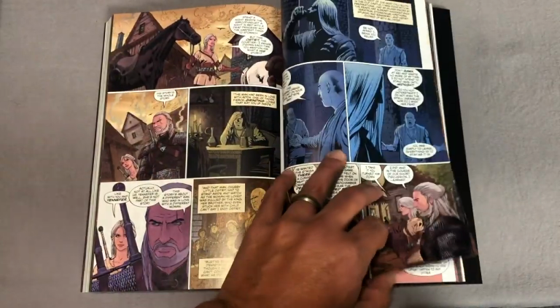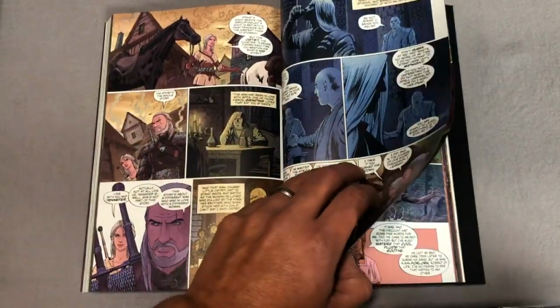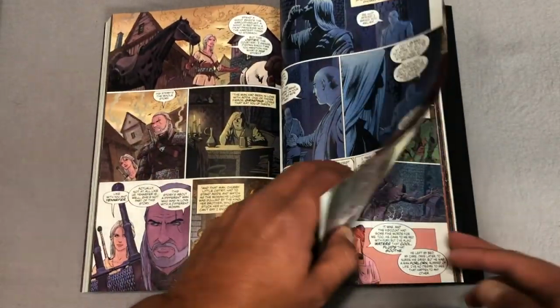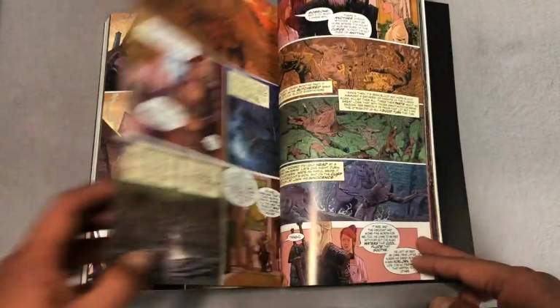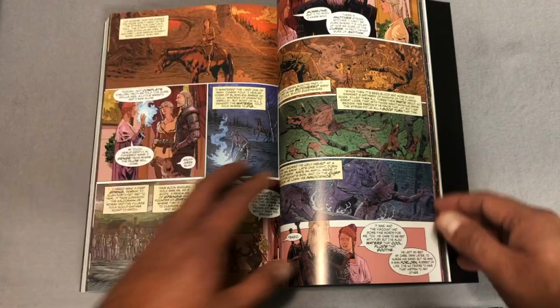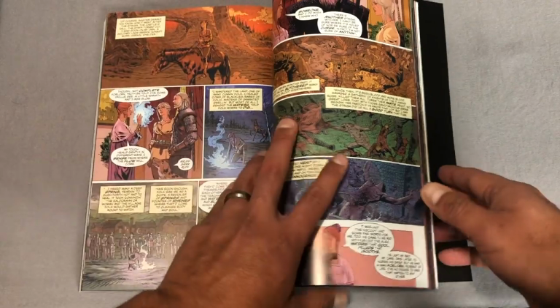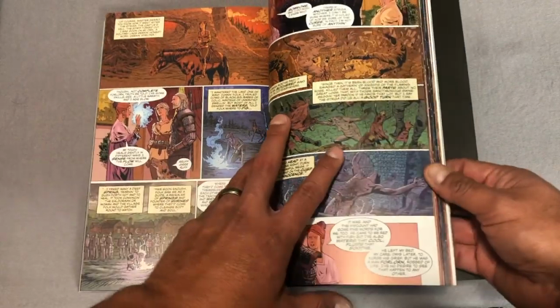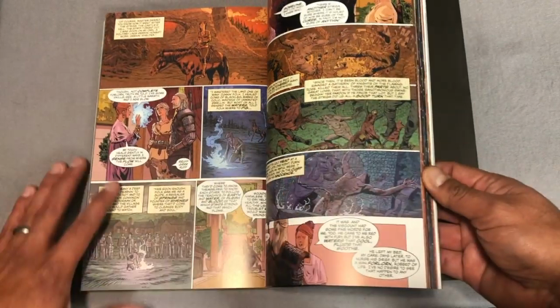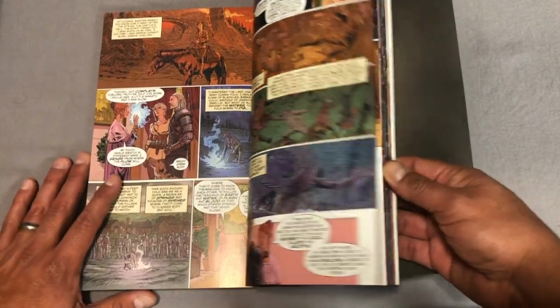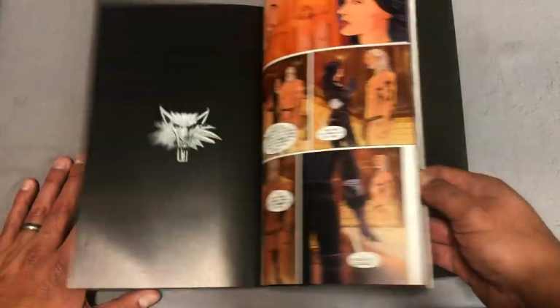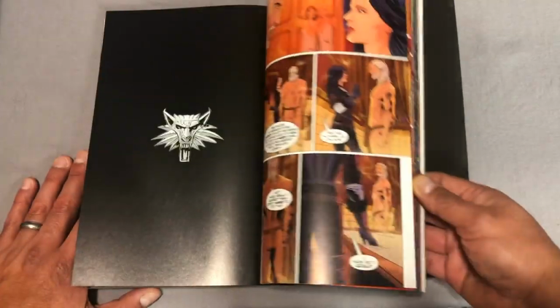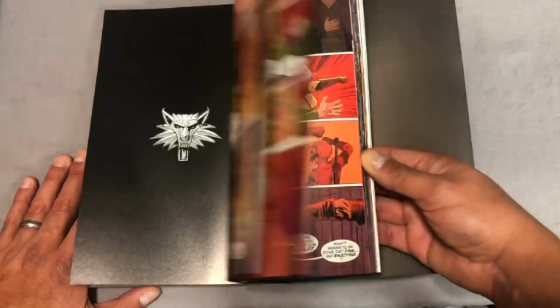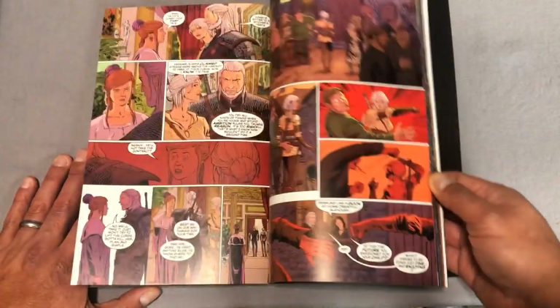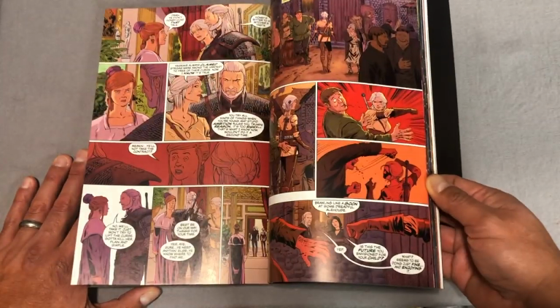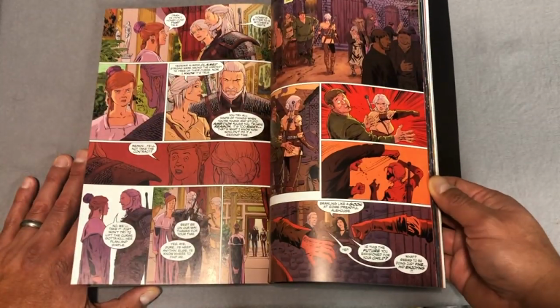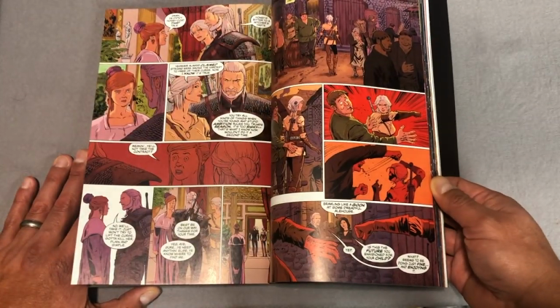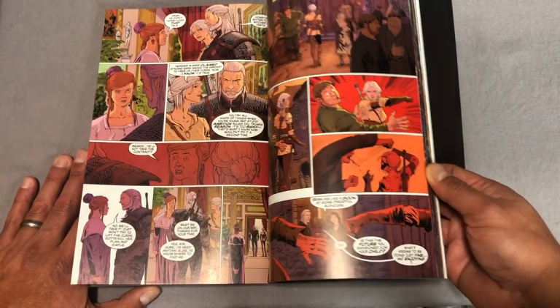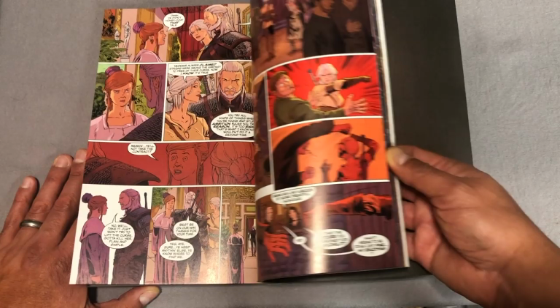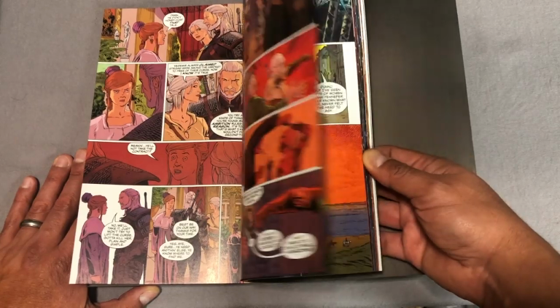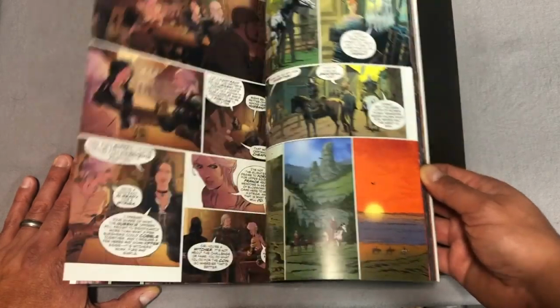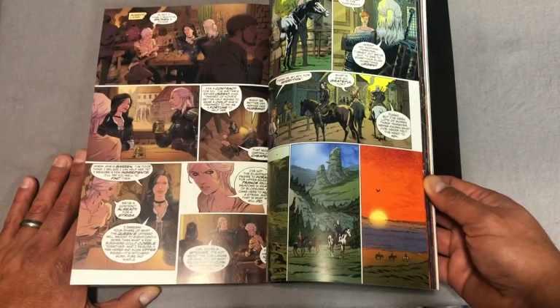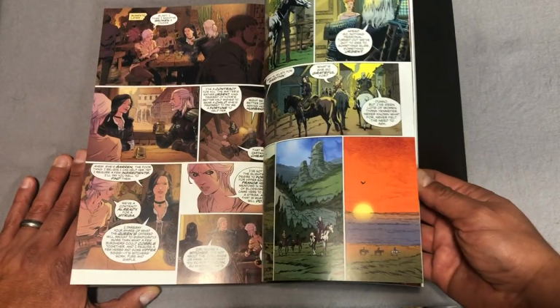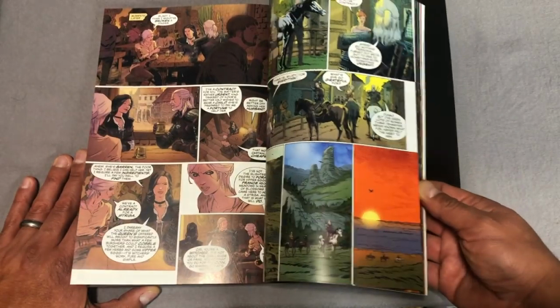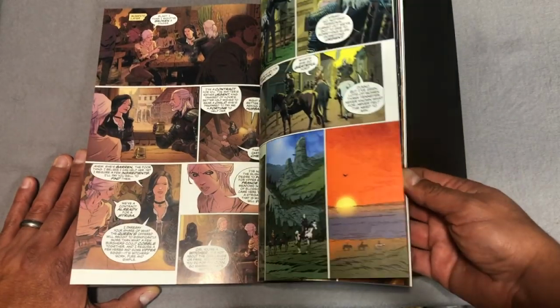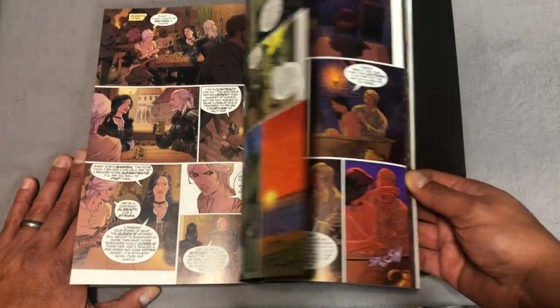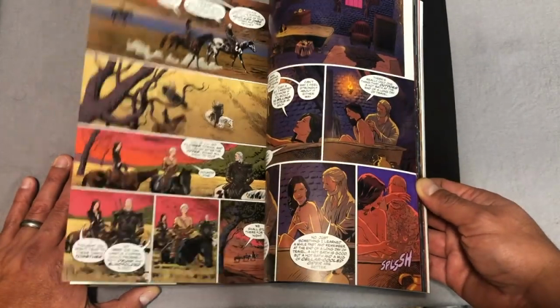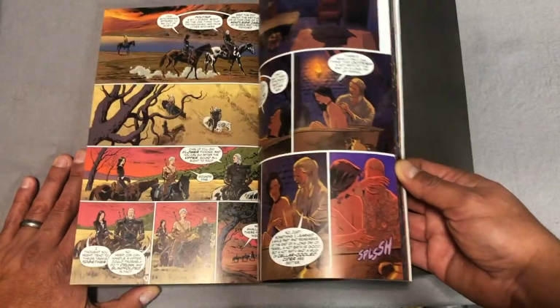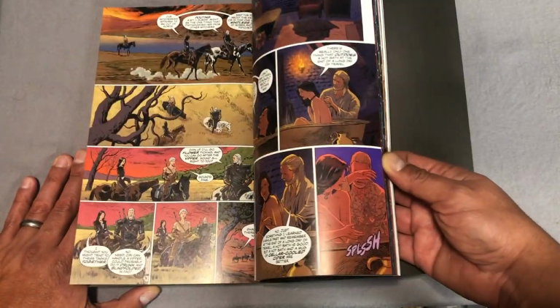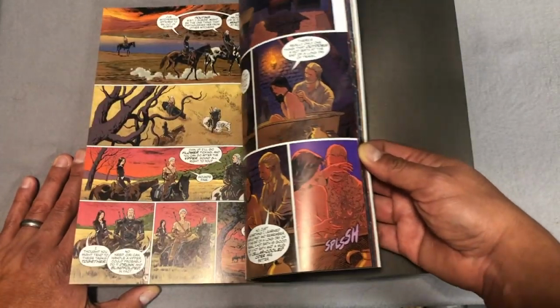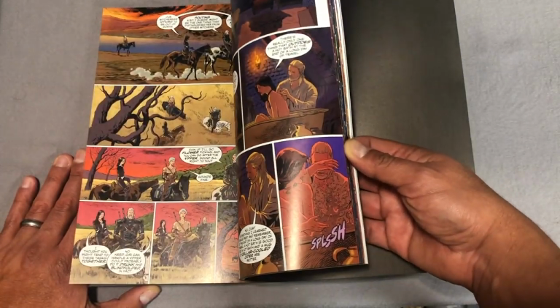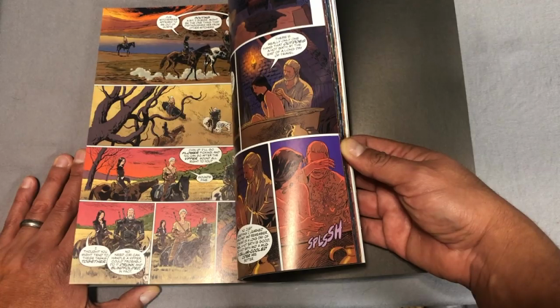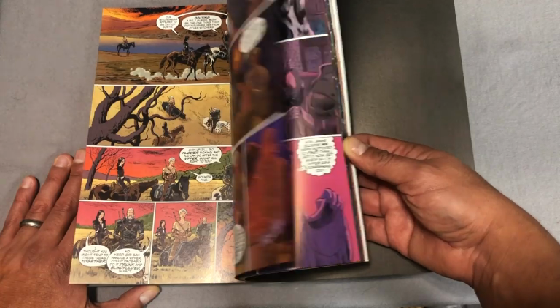This is my kind of artwork — a lot more detail, a lot more realistic, less use of shadows, which is interesting for this type of world.